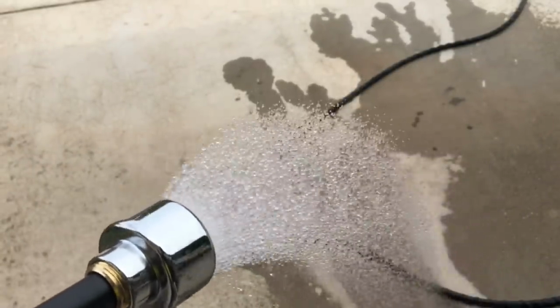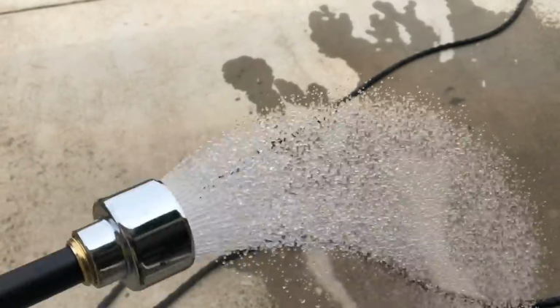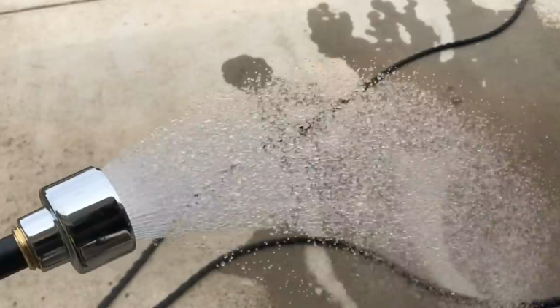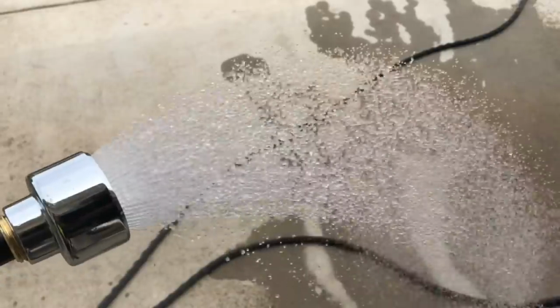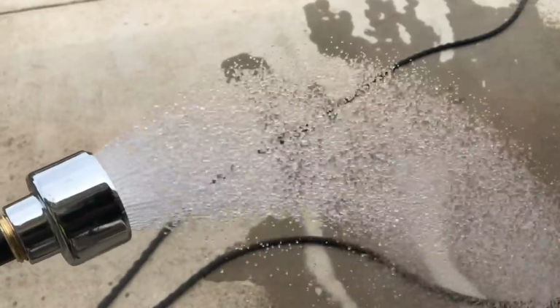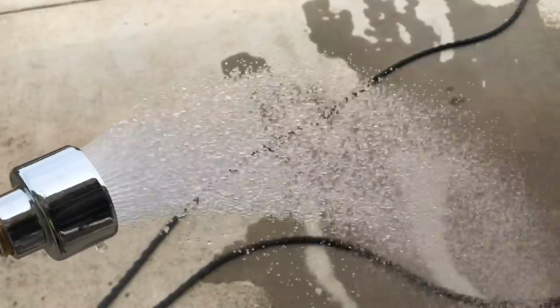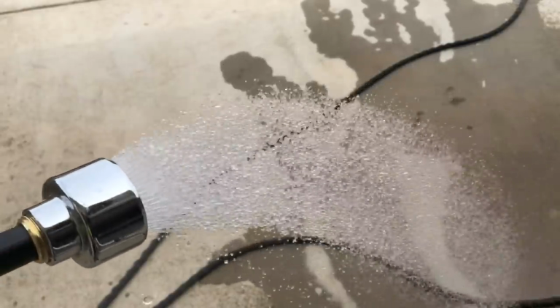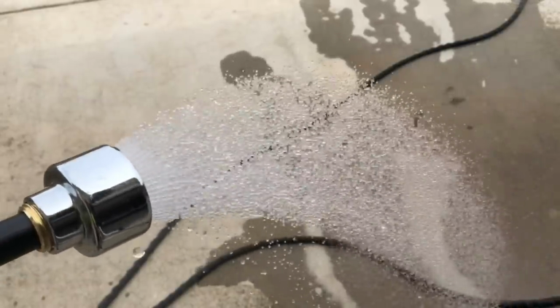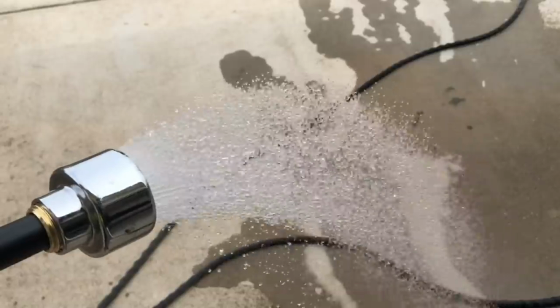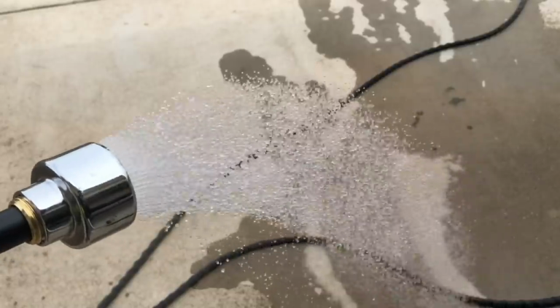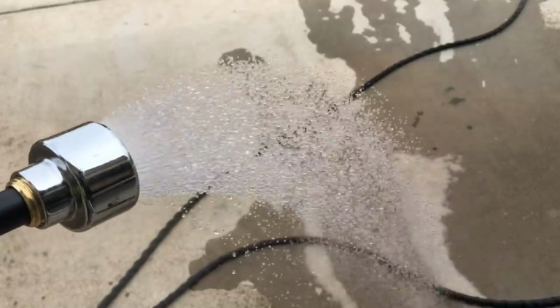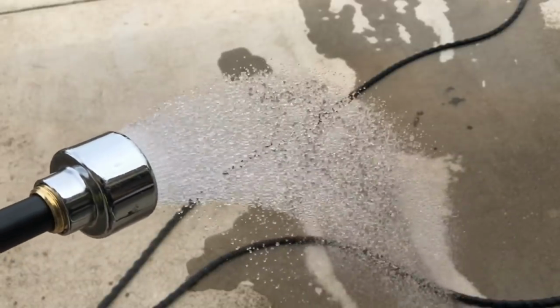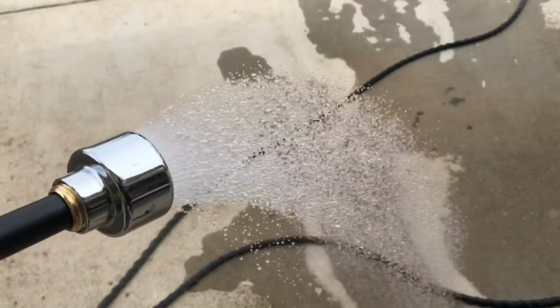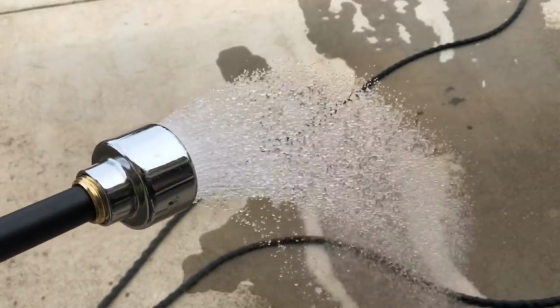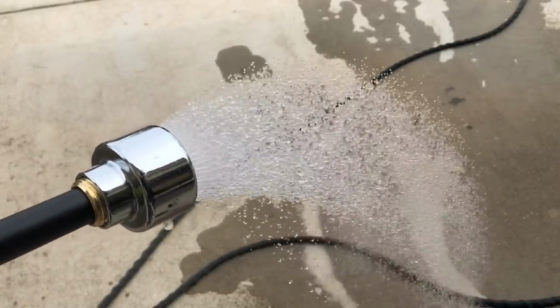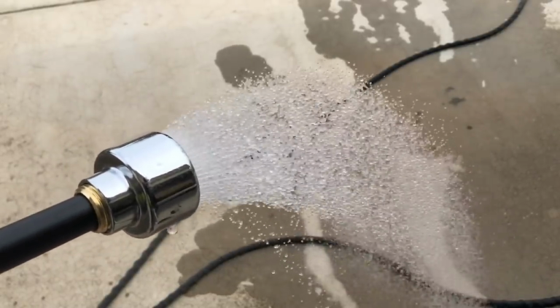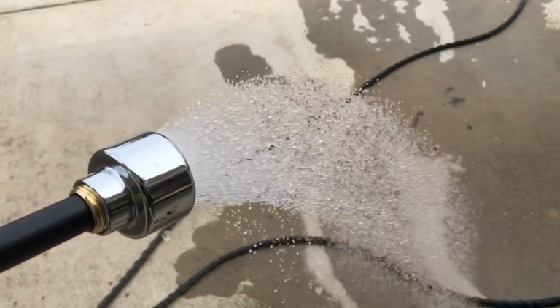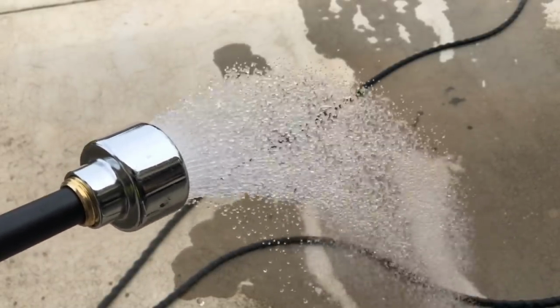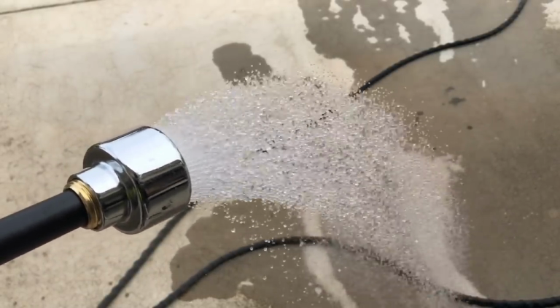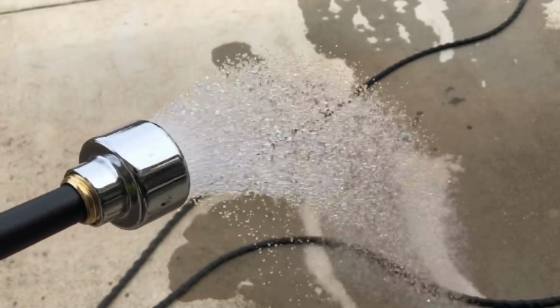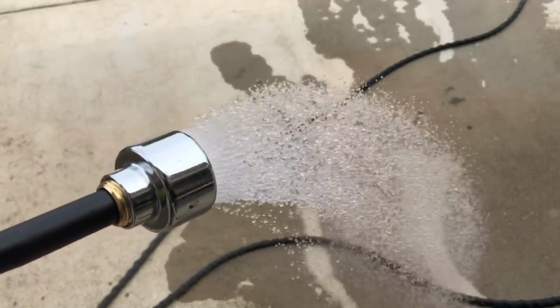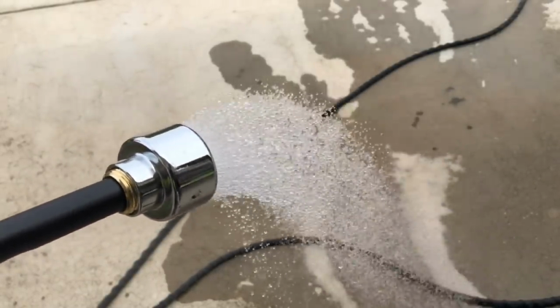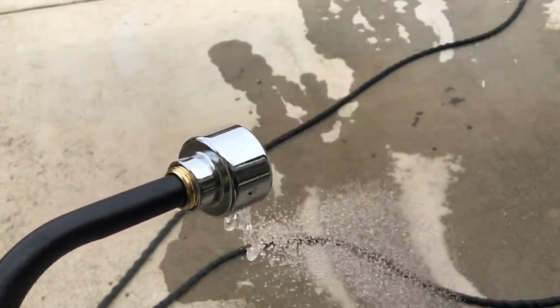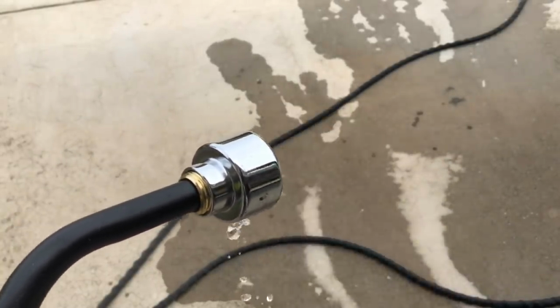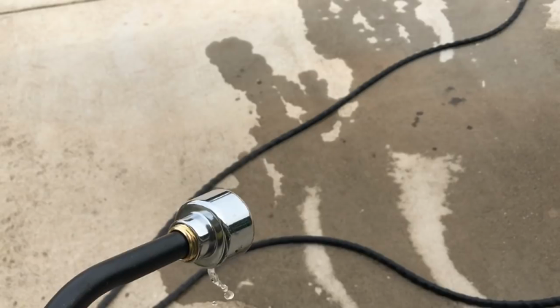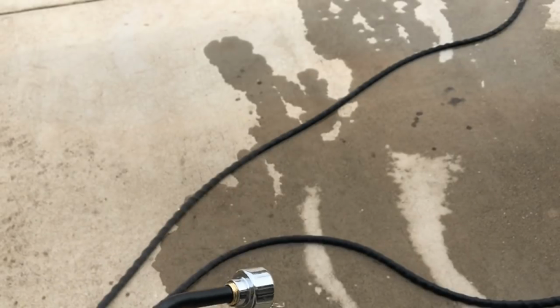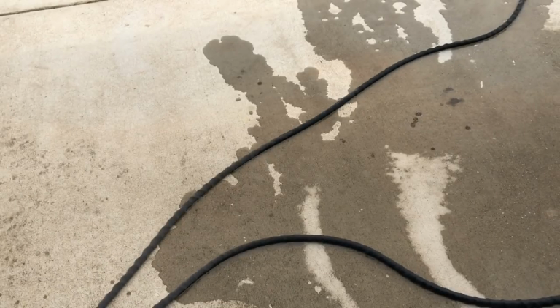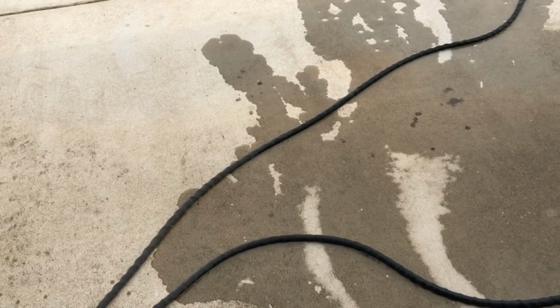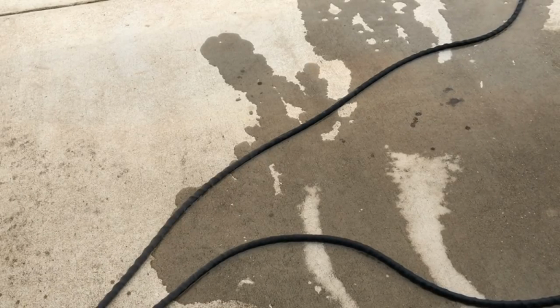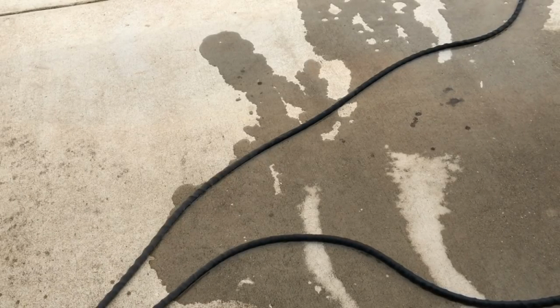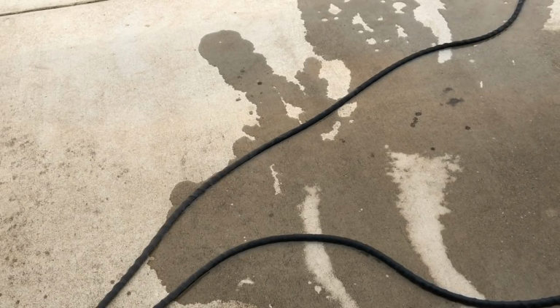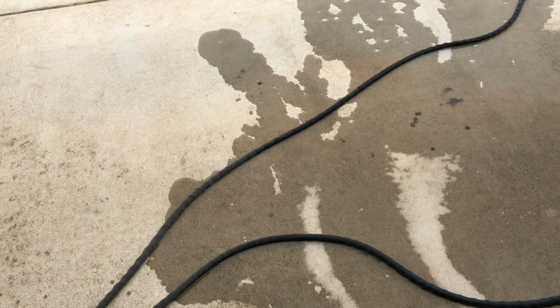Now I'm going to go over here to the sprayer and show you how to do this exact same thing, except we're going to use the sprayer to do it.